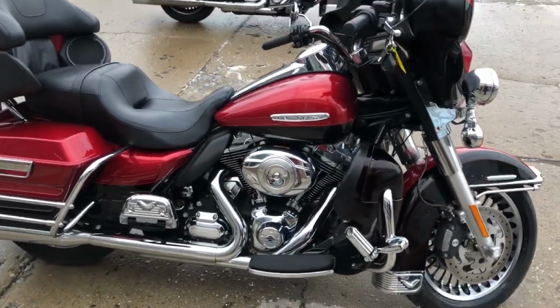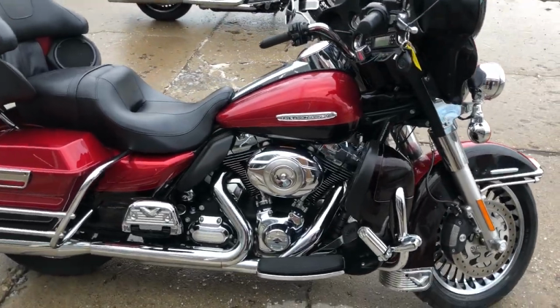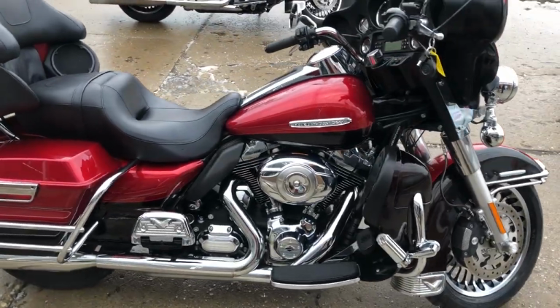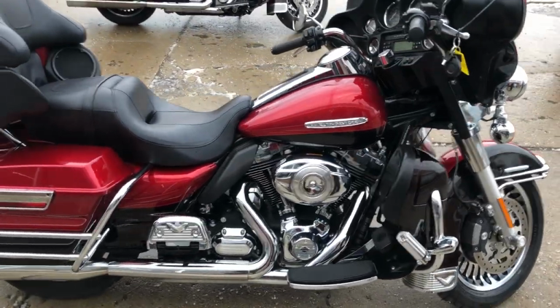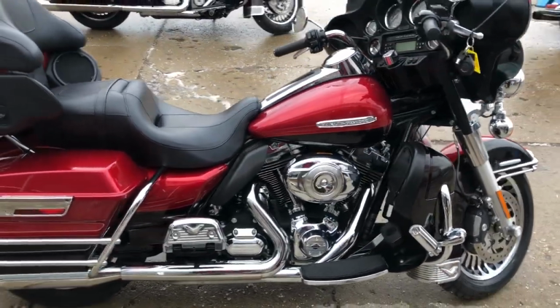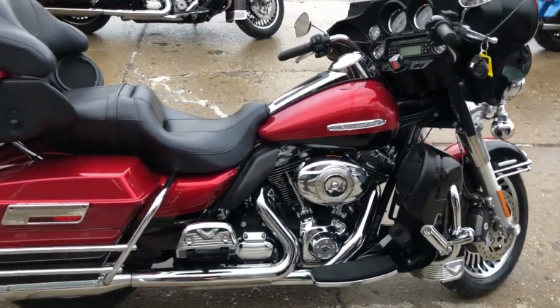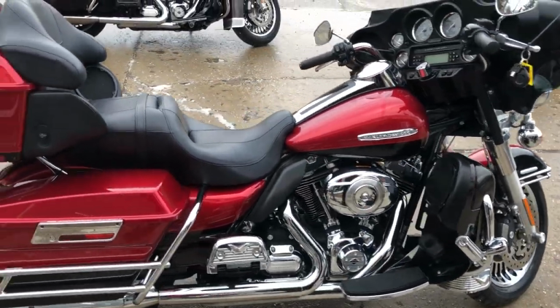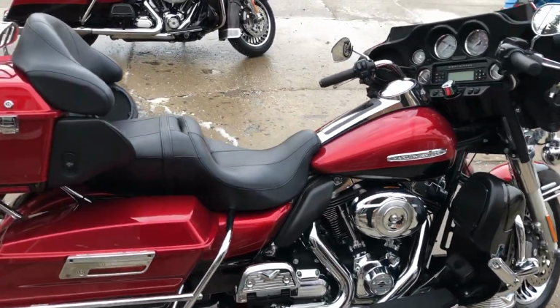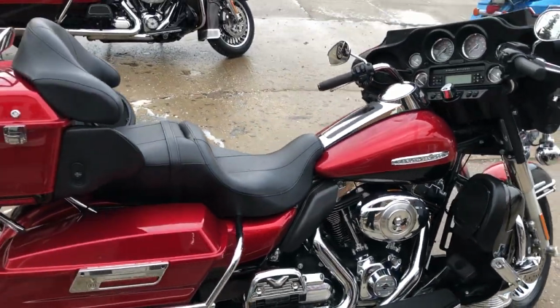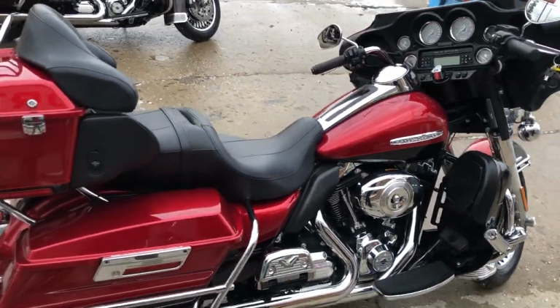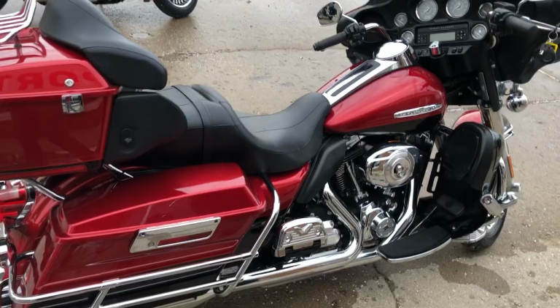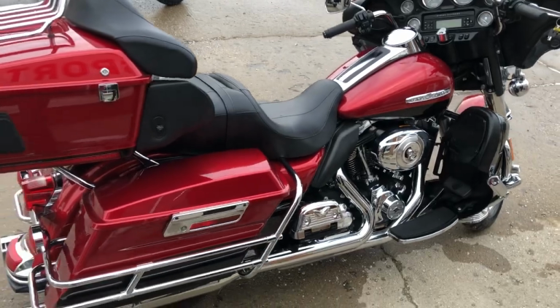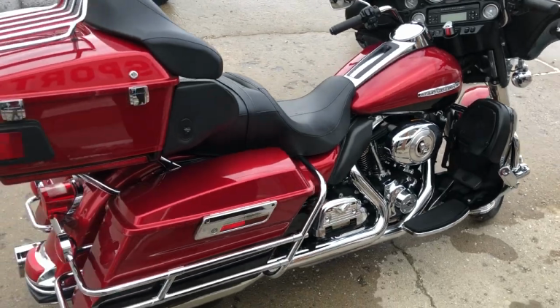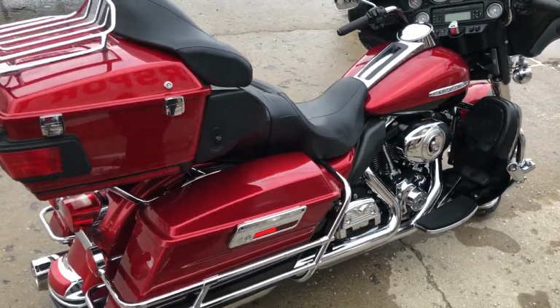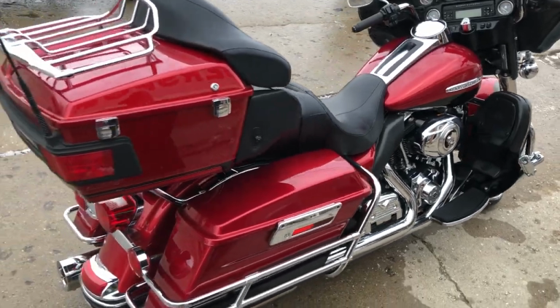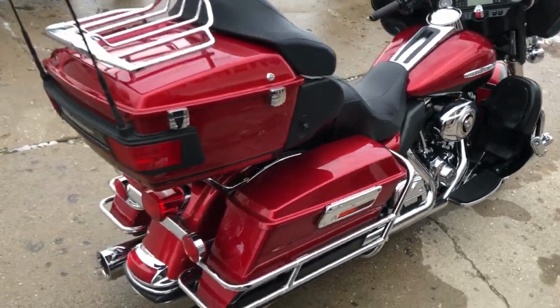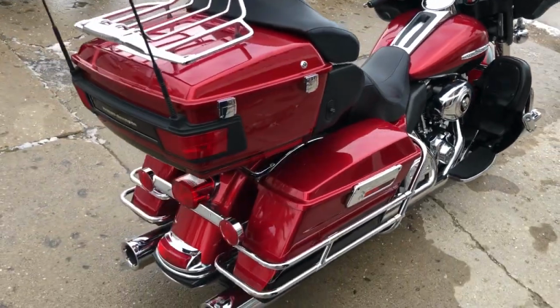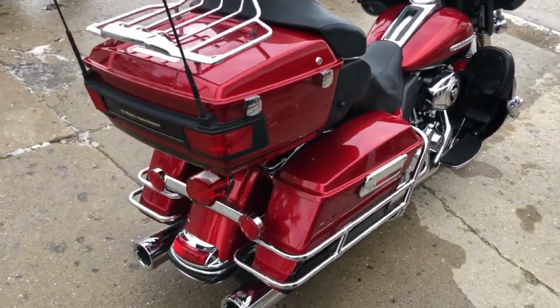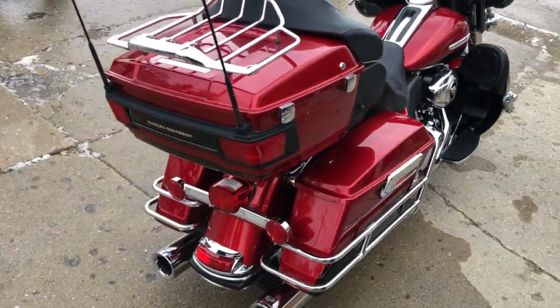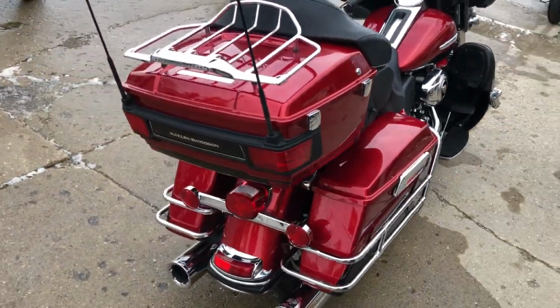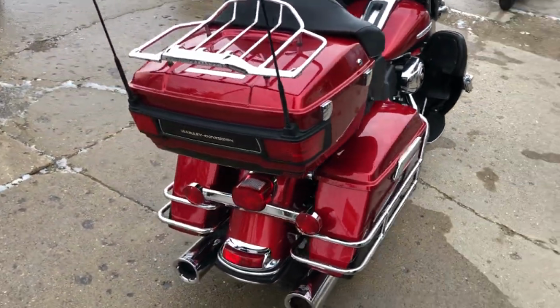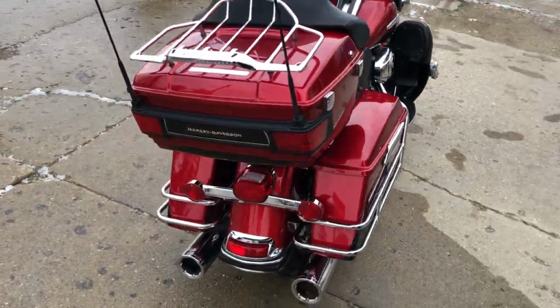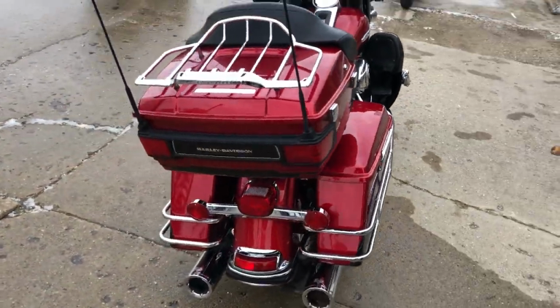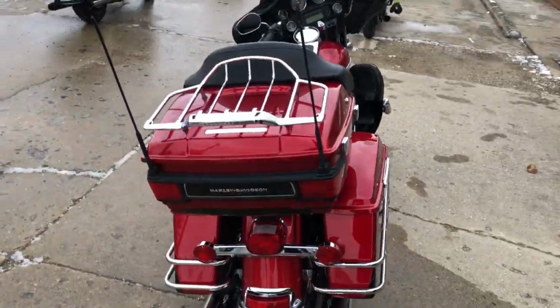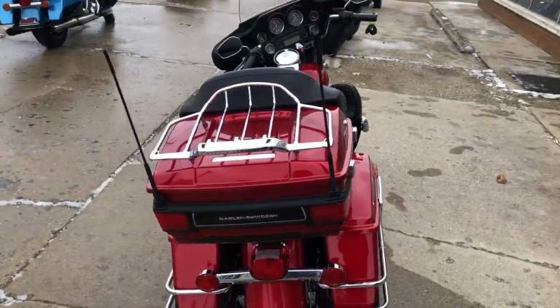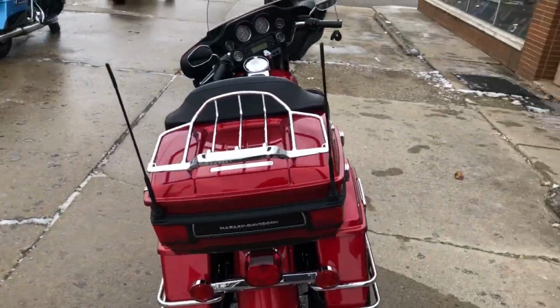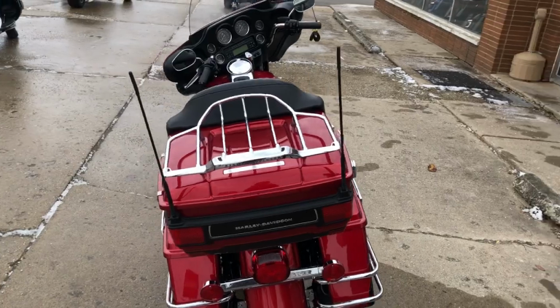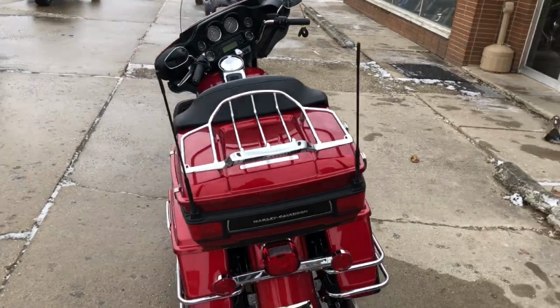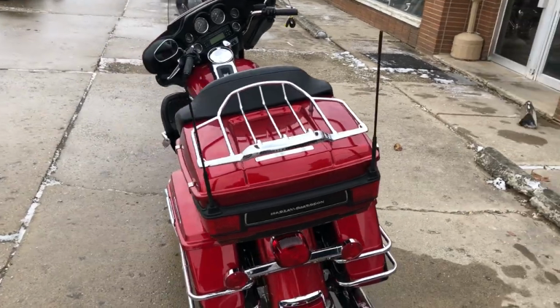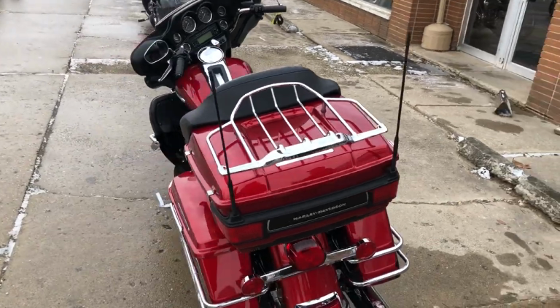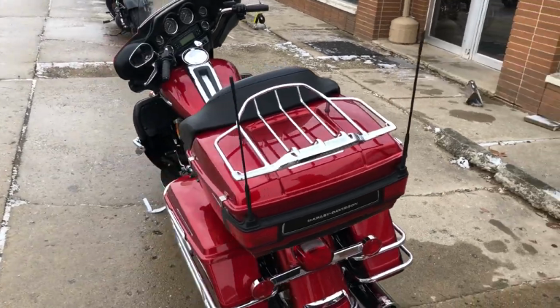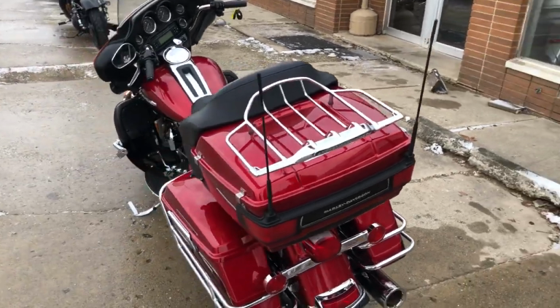It's got all the extras — Daymaker headlight, Daymaker highway lights, highway pegs. It's got a dual Vance & Hines exhaust. This thing's just been serviced, all the fluids have been changed, it's ready to tear up the road.